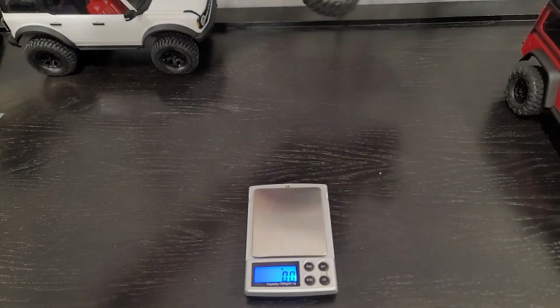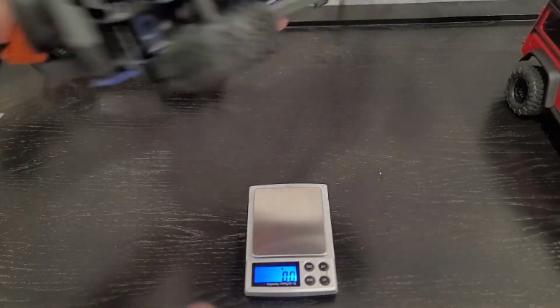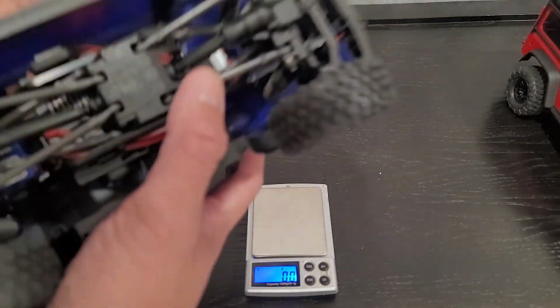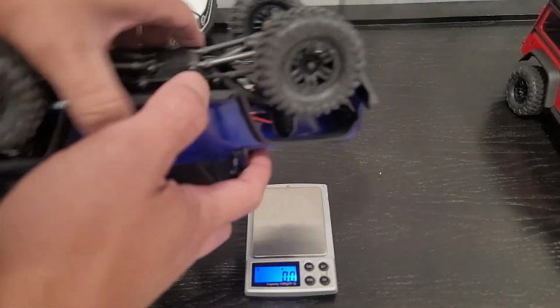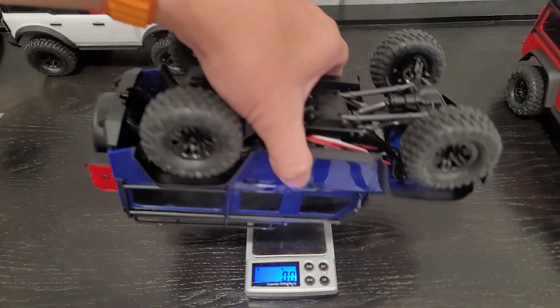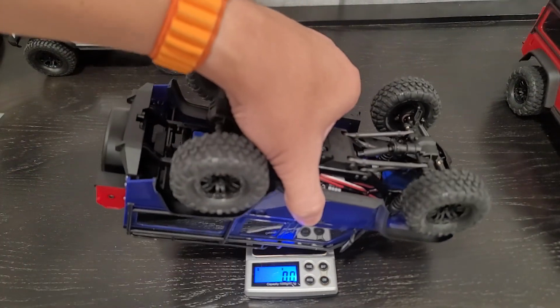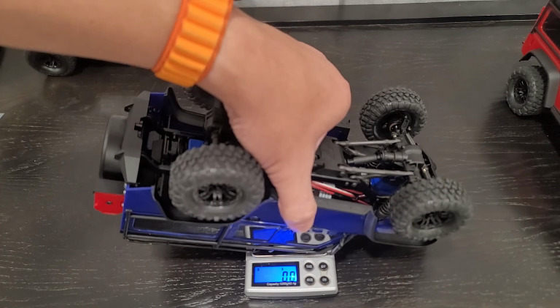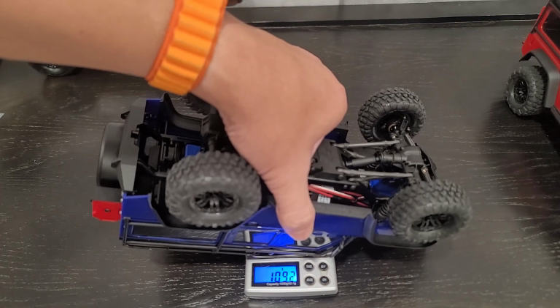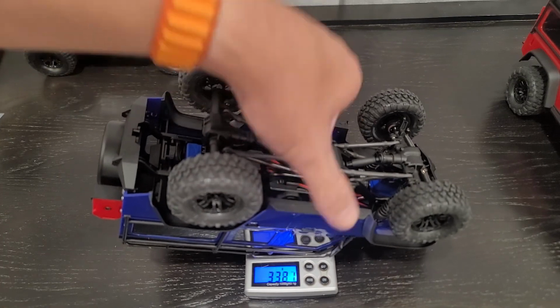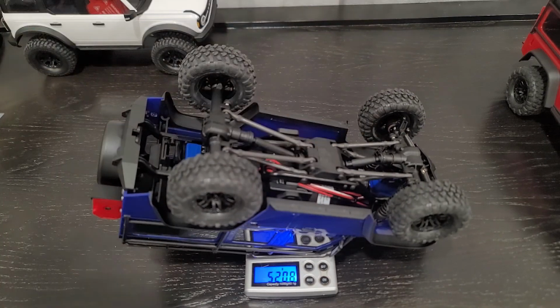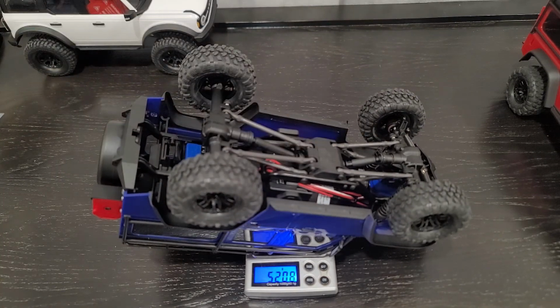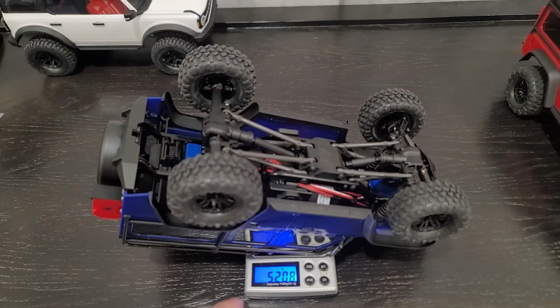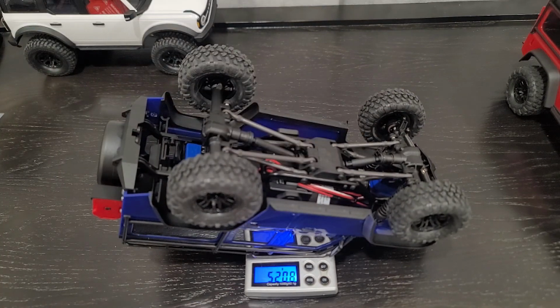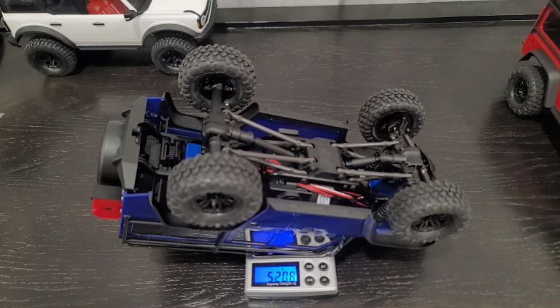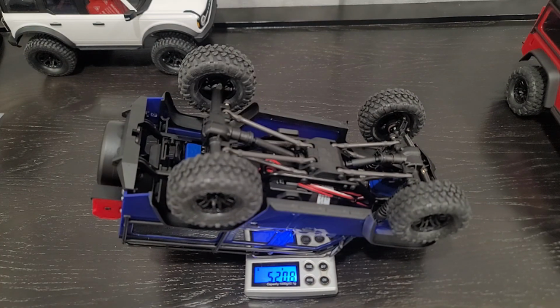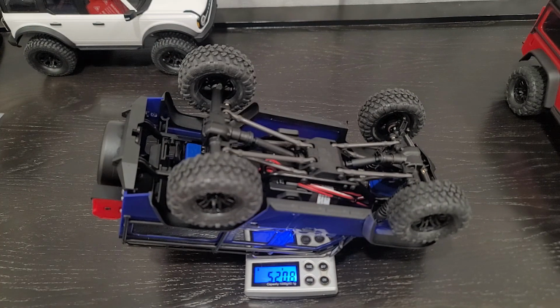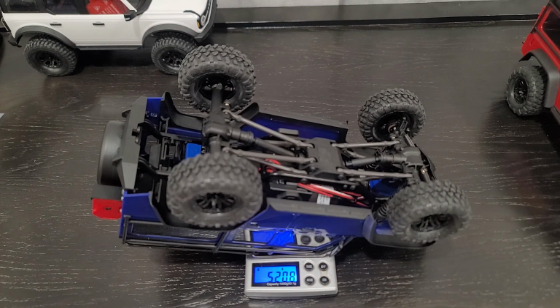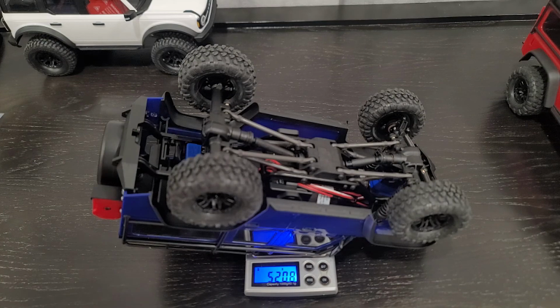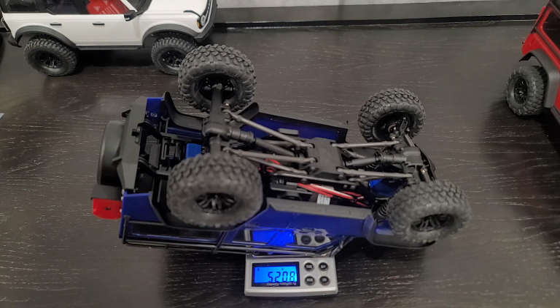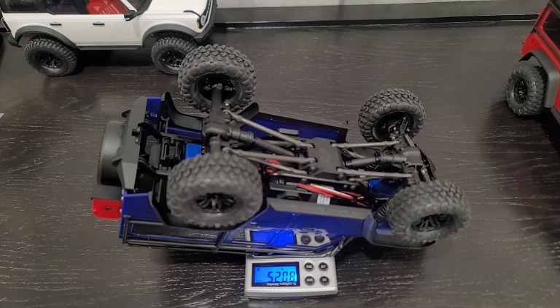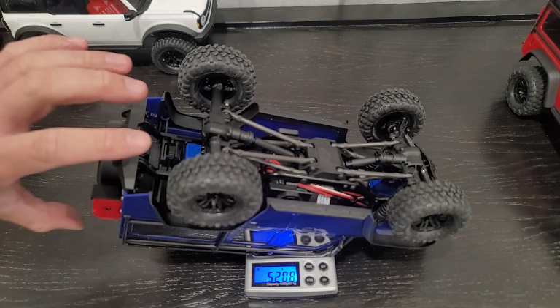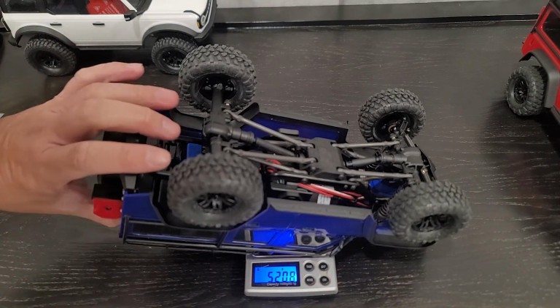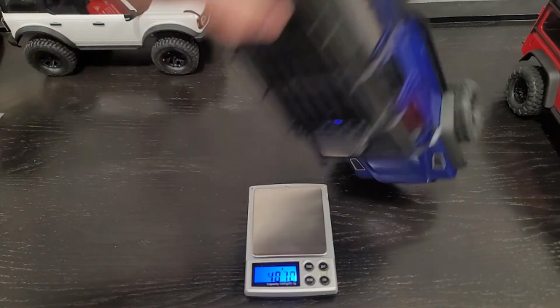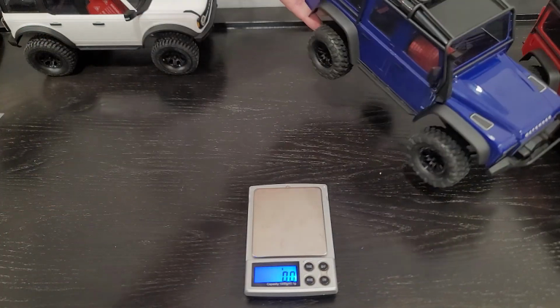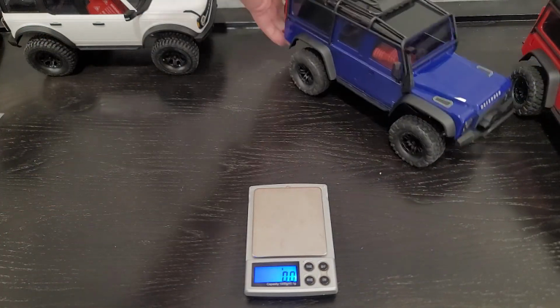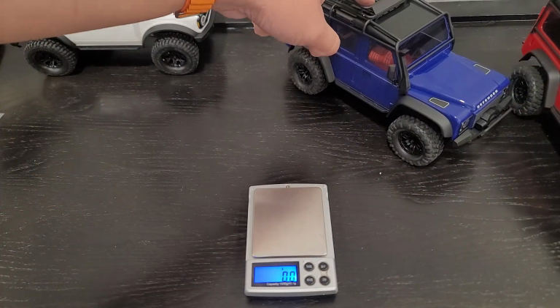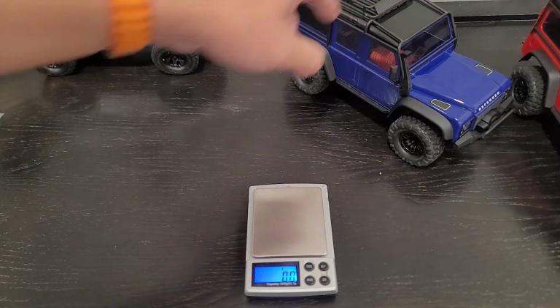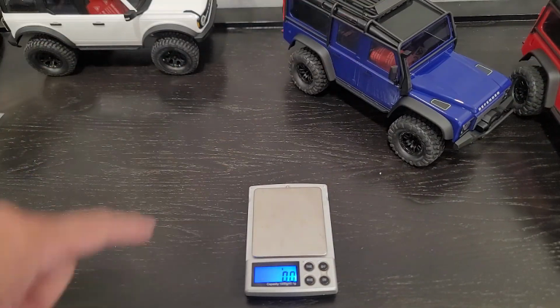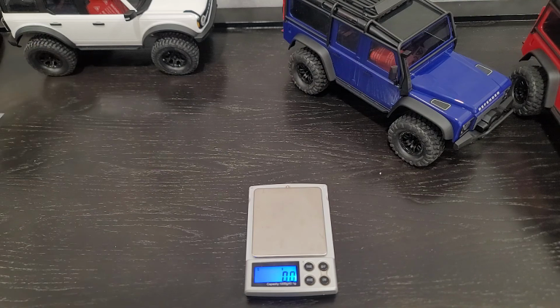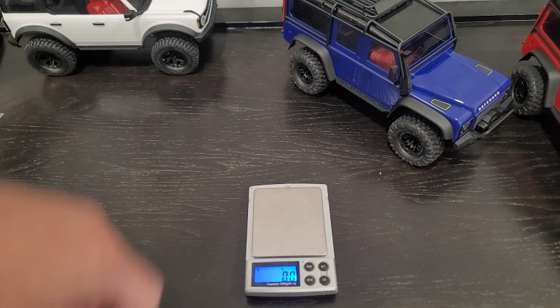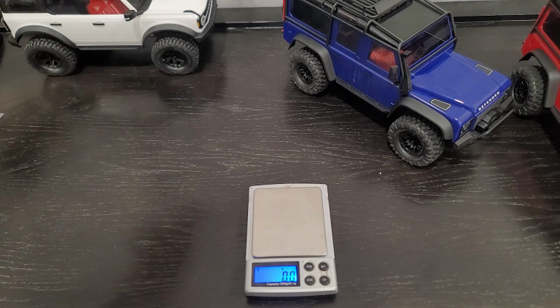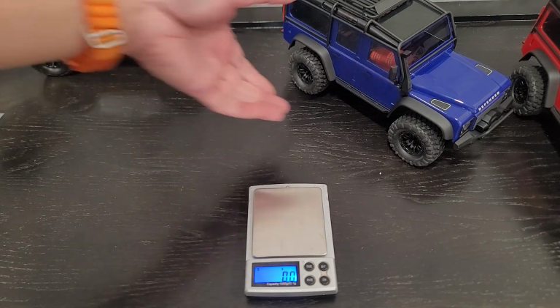But this one doesn't have anything — bone stock. So I'll give you guys a better reading. It comes out to 520.8 grams. So the Defender is heavier by a couple grams.